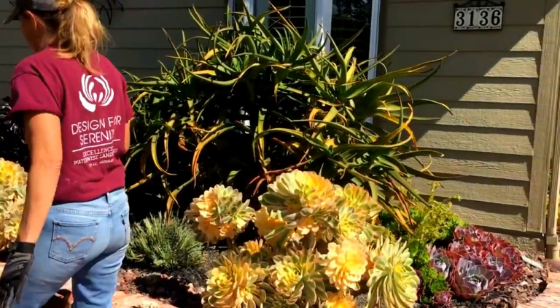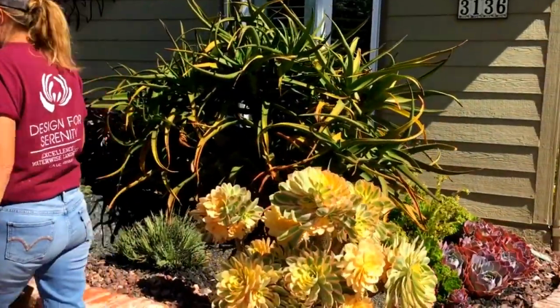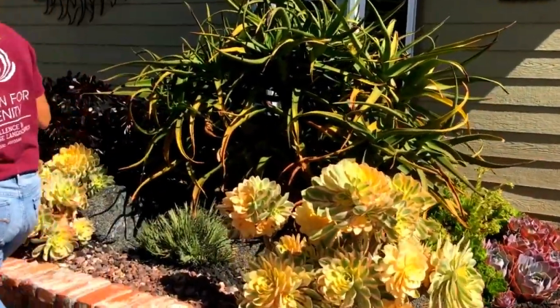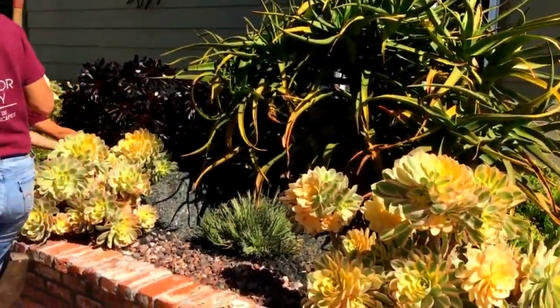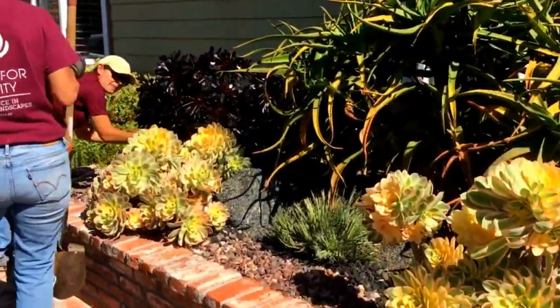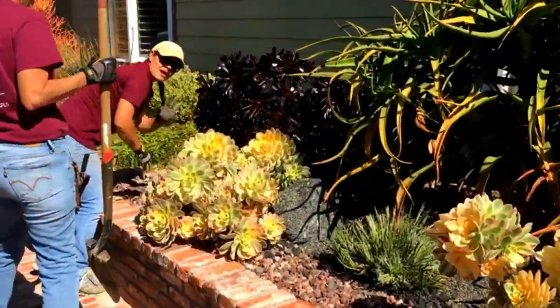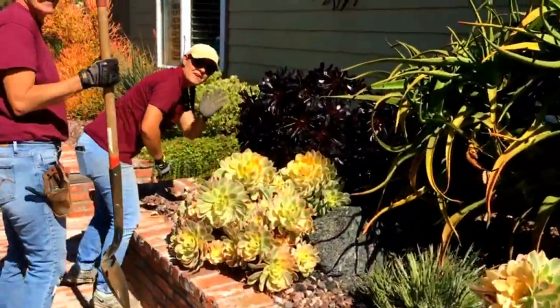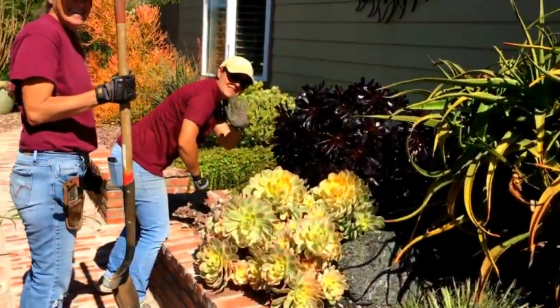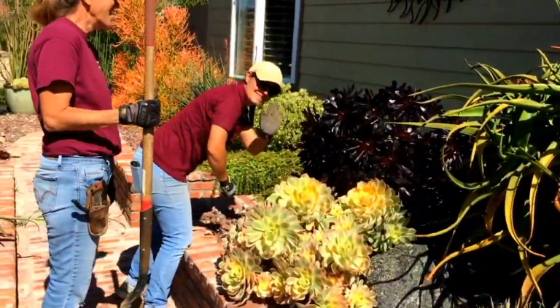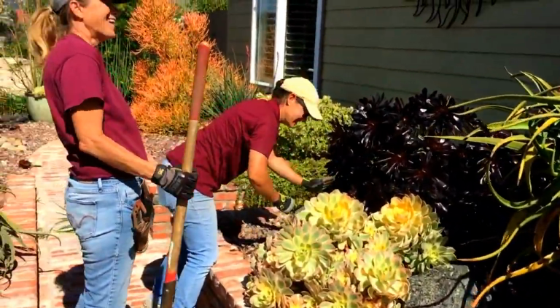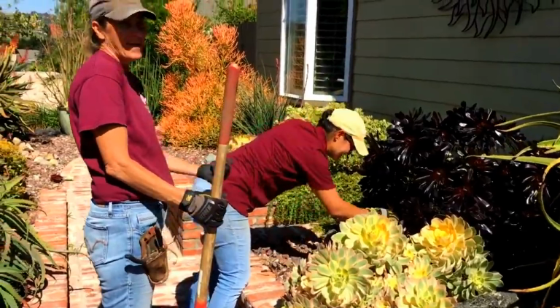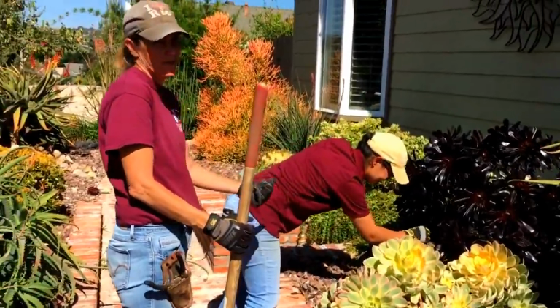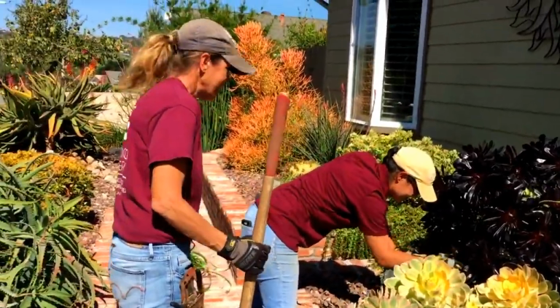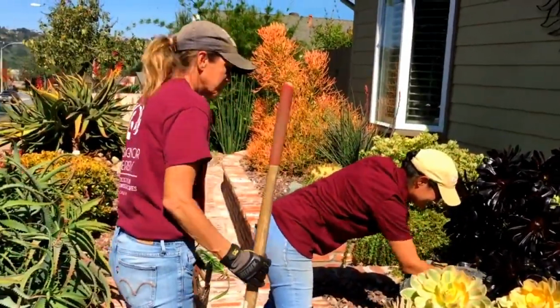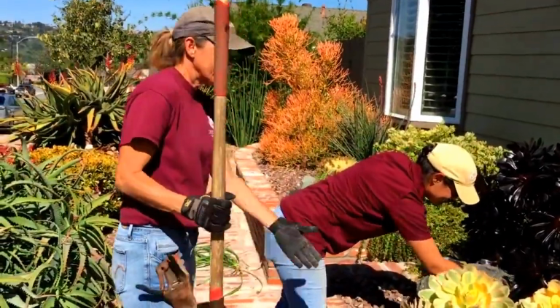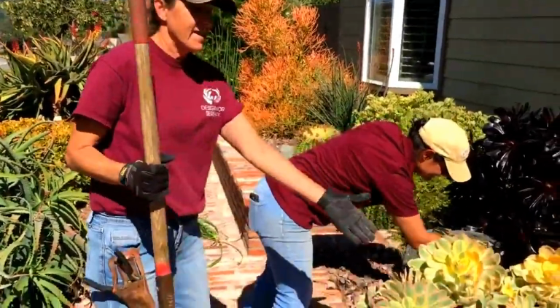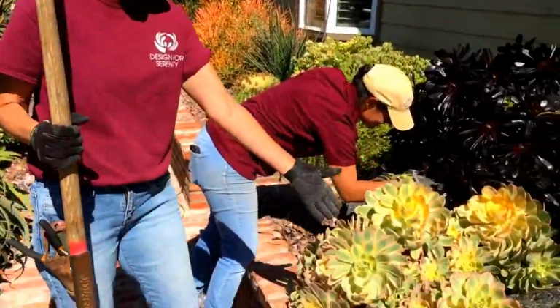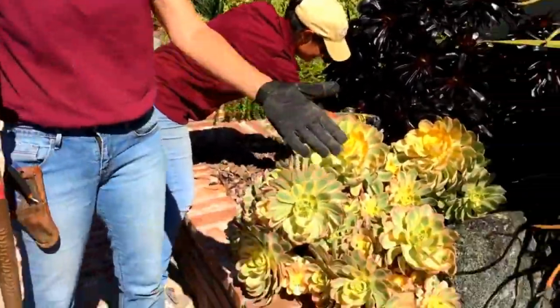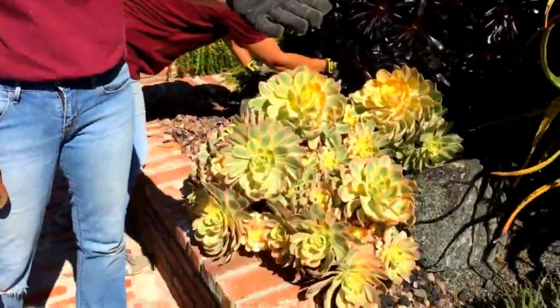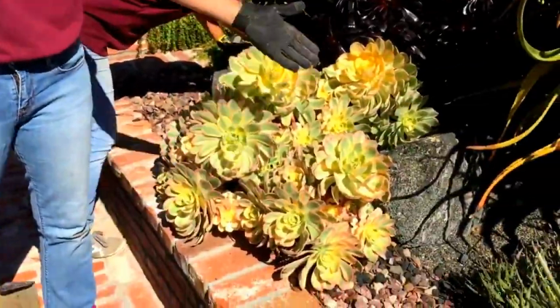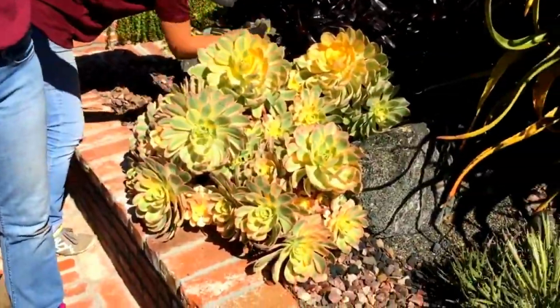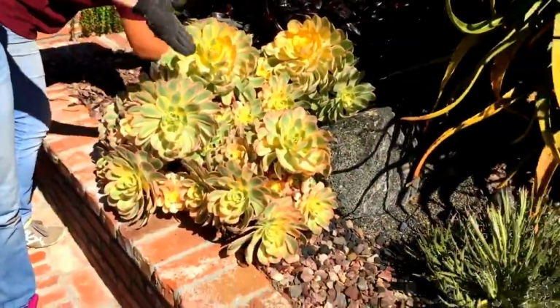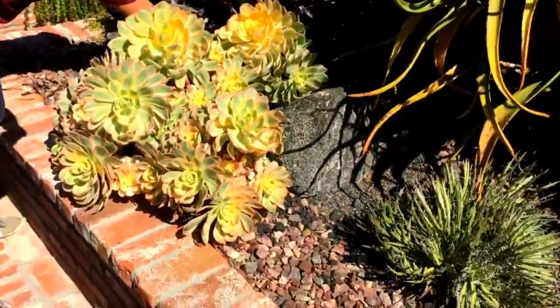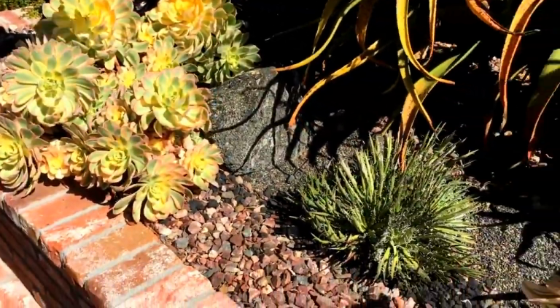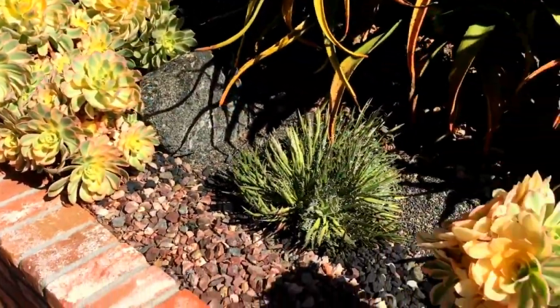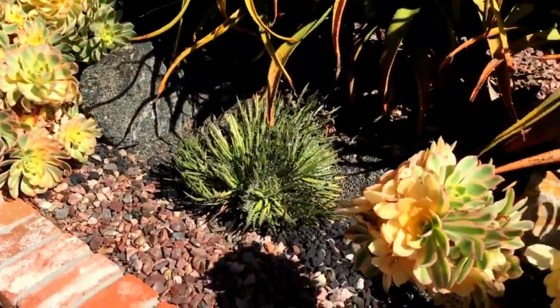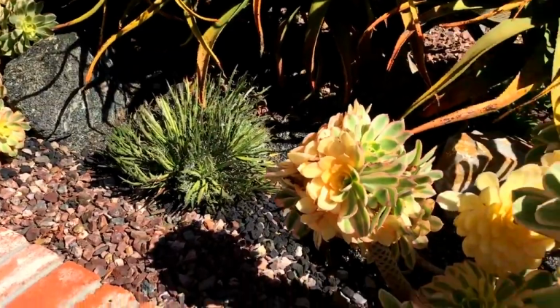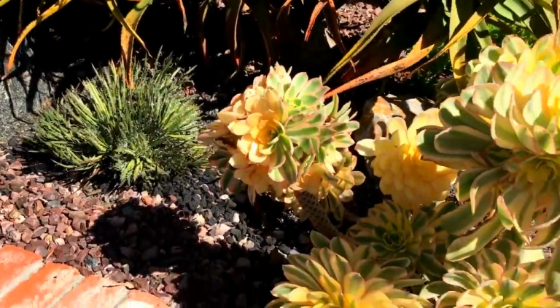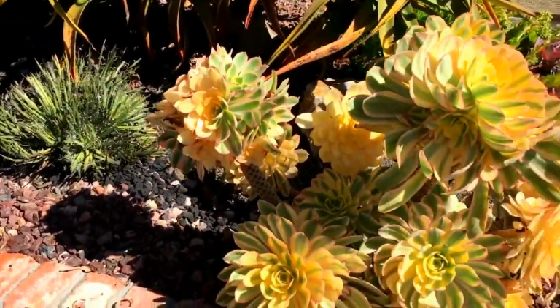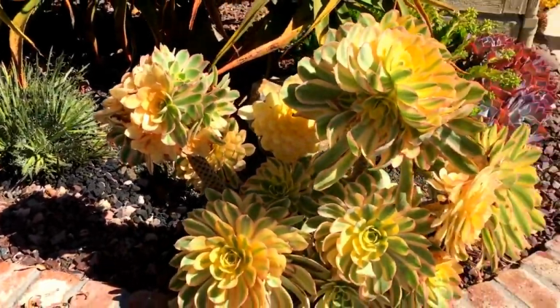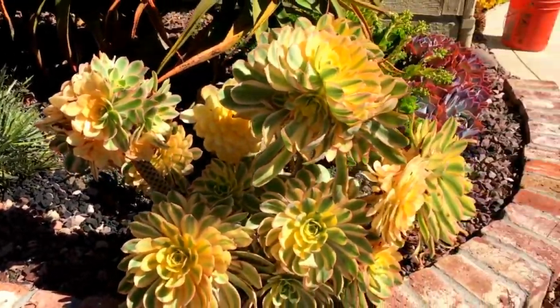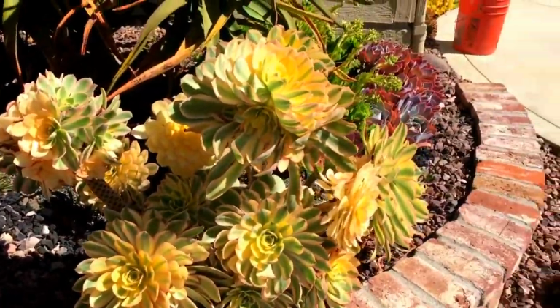Say hi to Viv! Hi Viv! That's Viv. Look at the aeonium sunbursts — just sparkling.